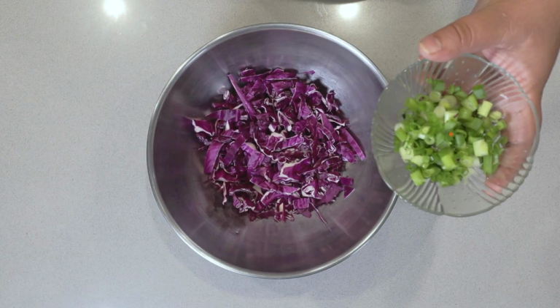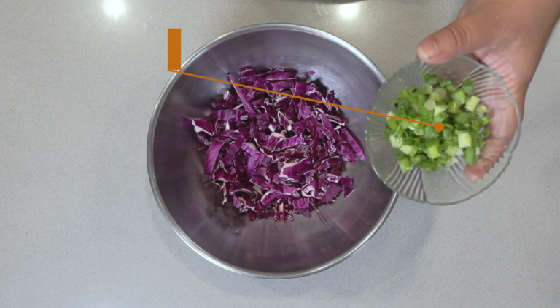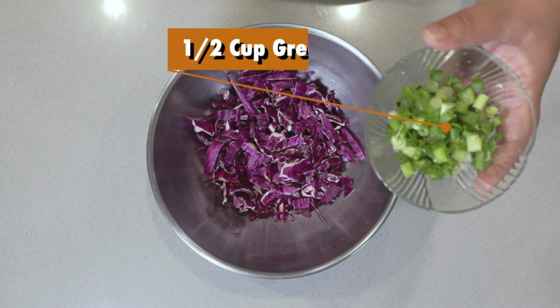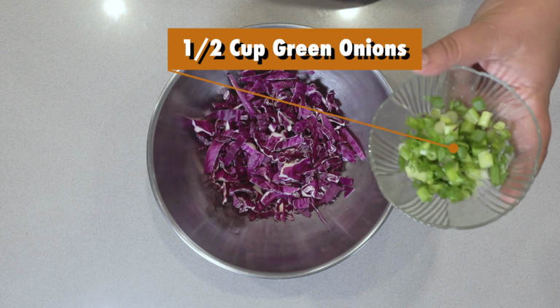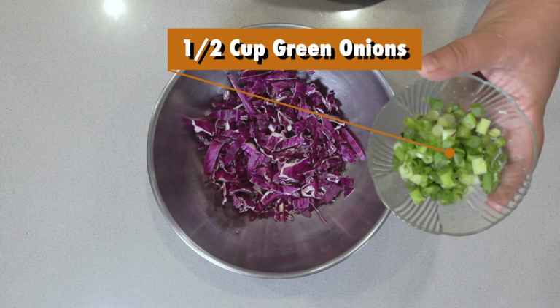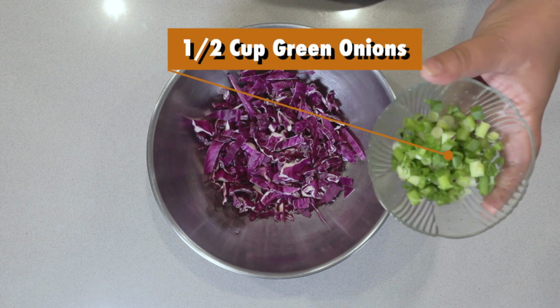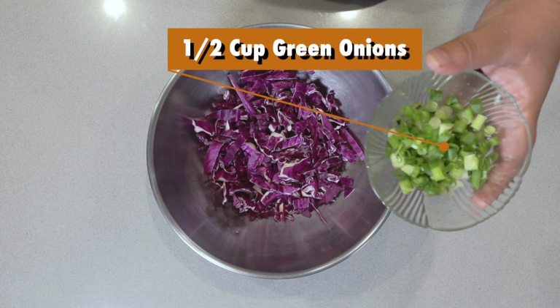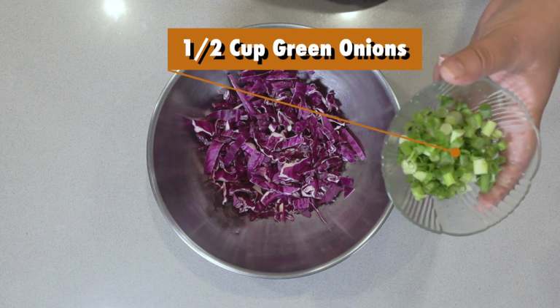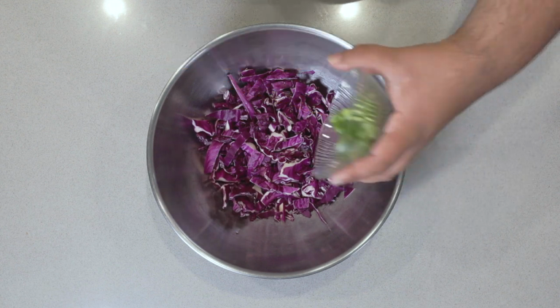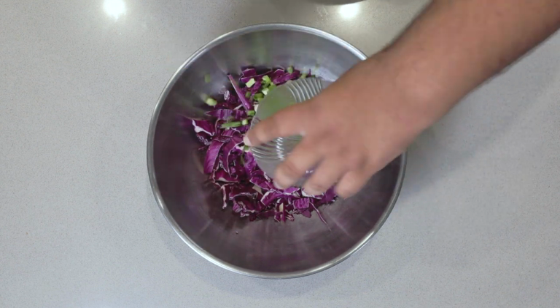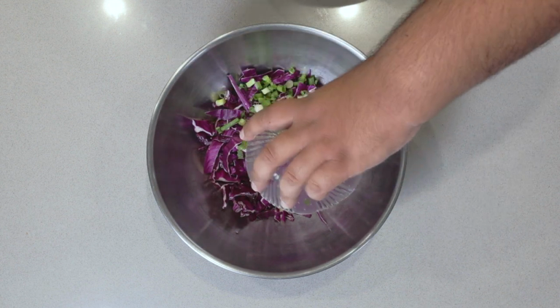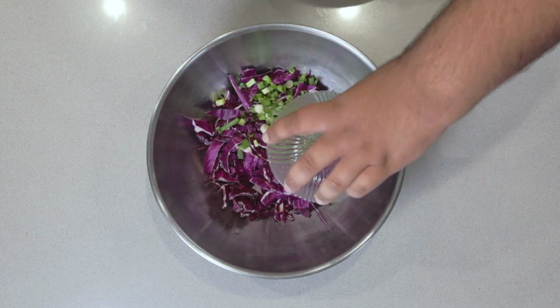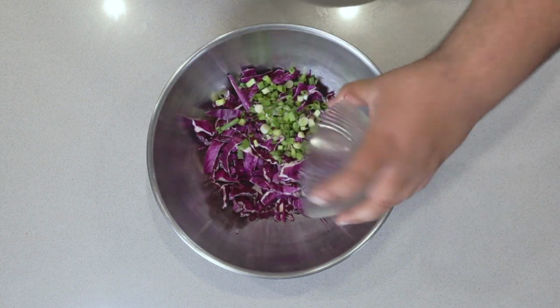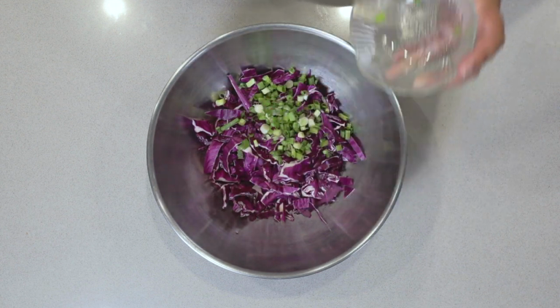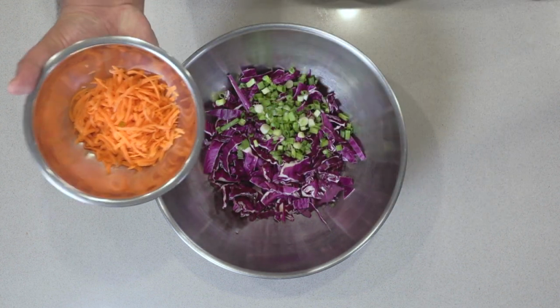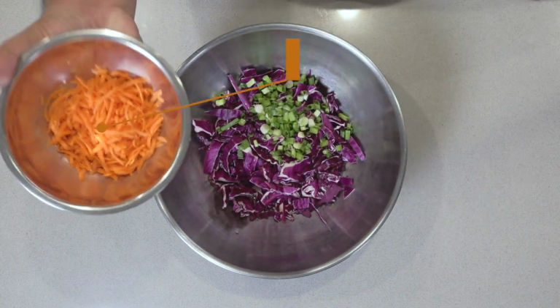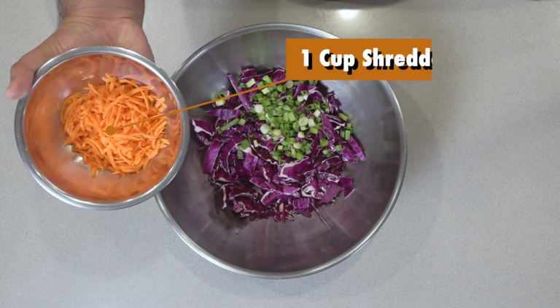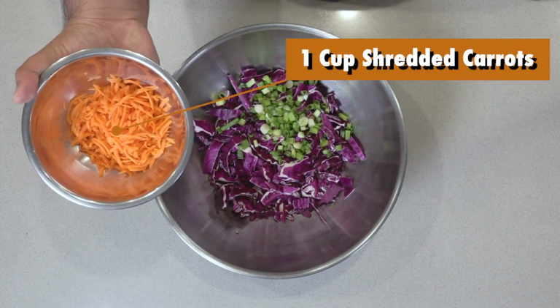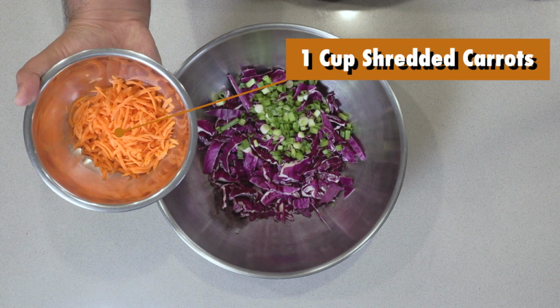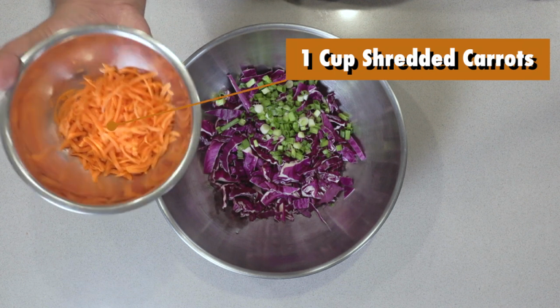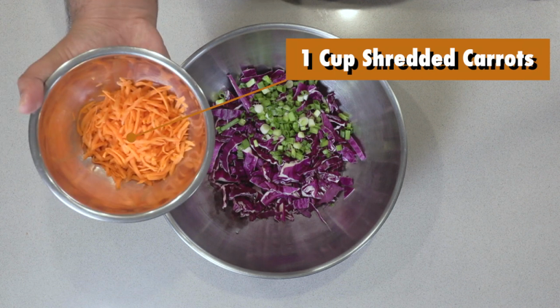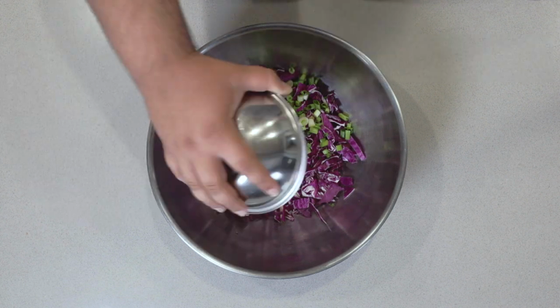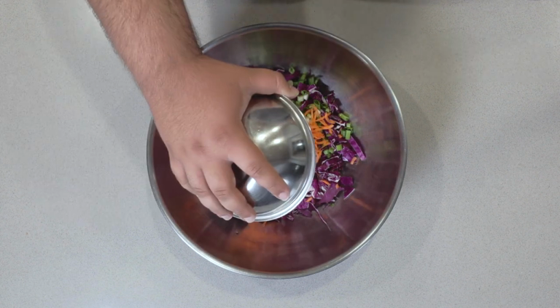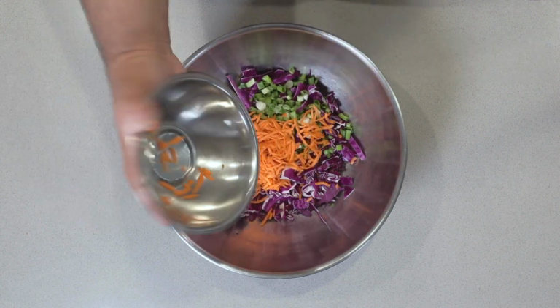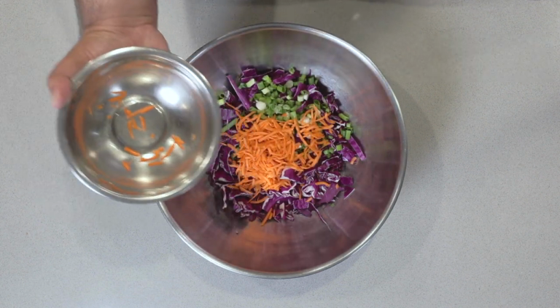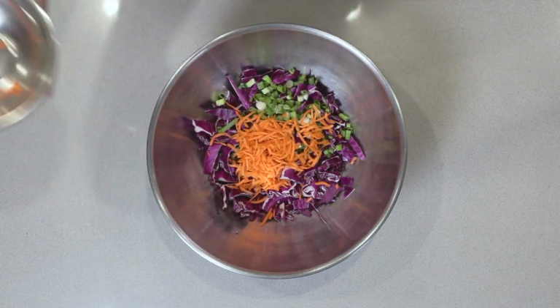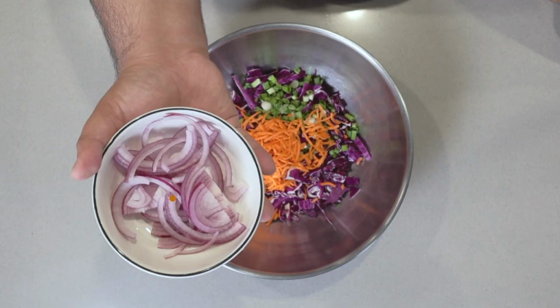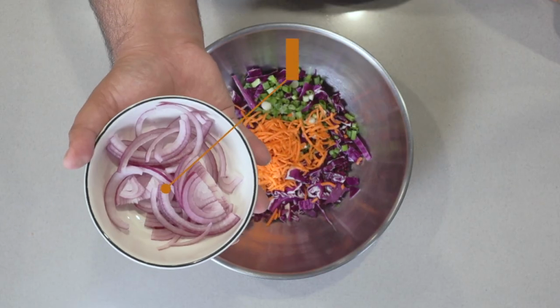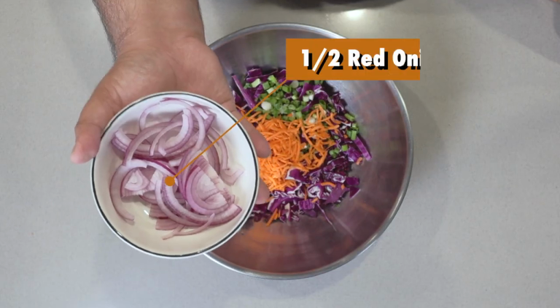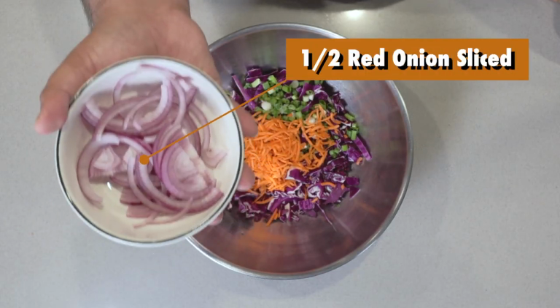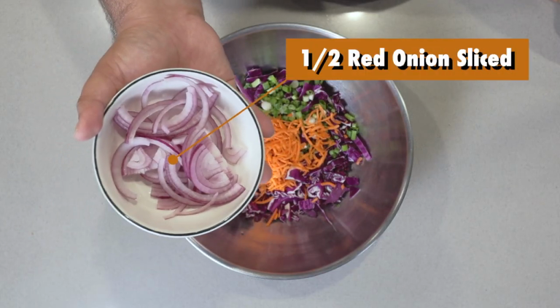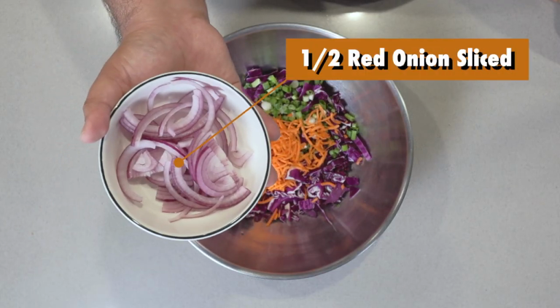Half a cup of chopped green onions, one cup of shredded carrots, and half an onion thinly sliced.